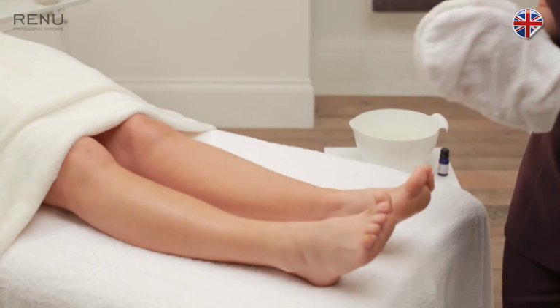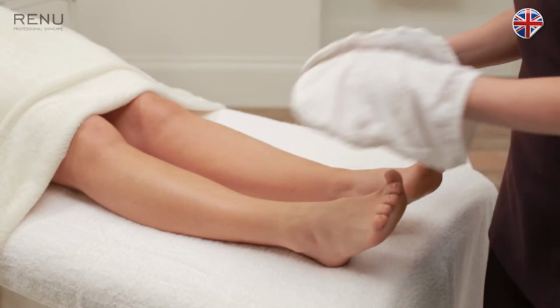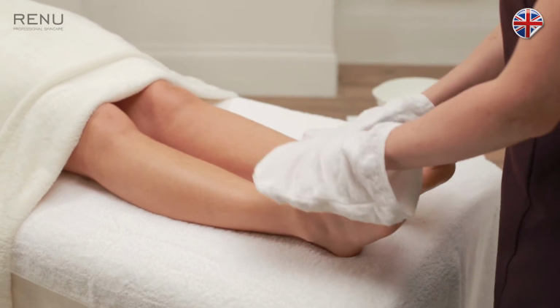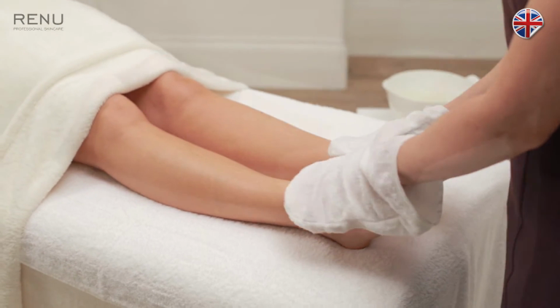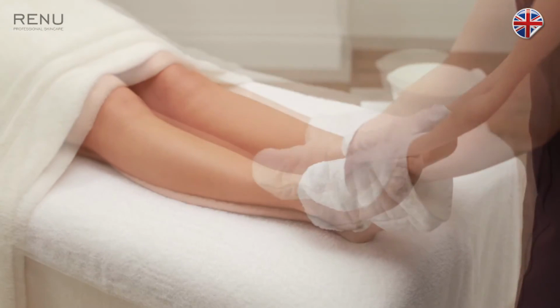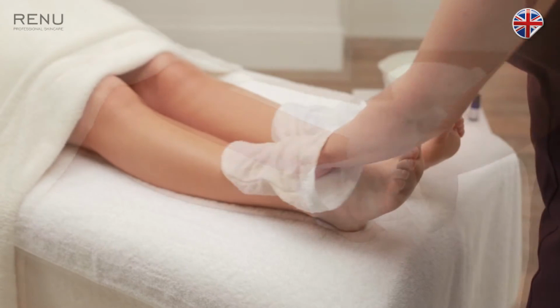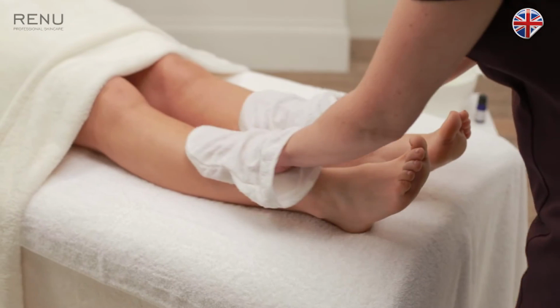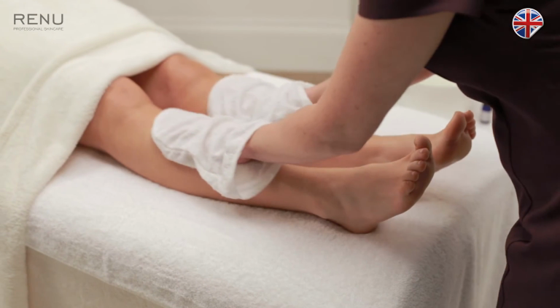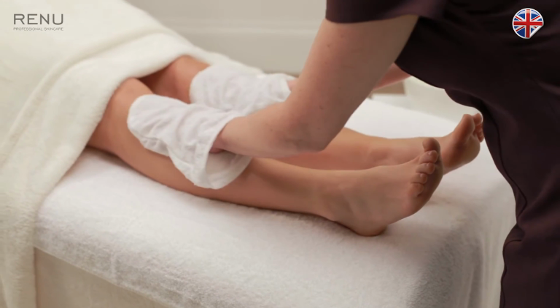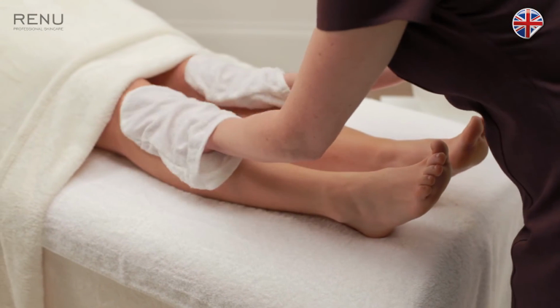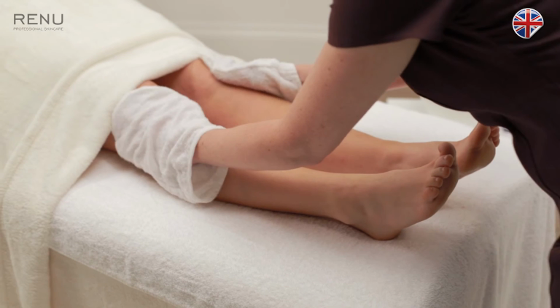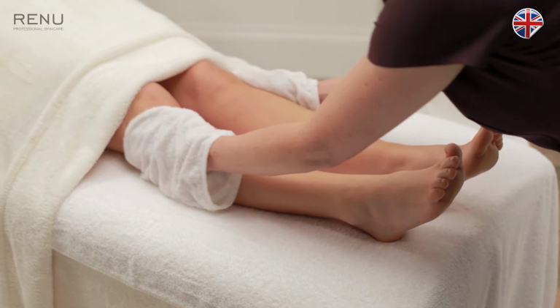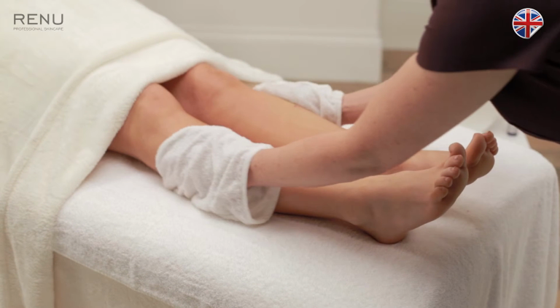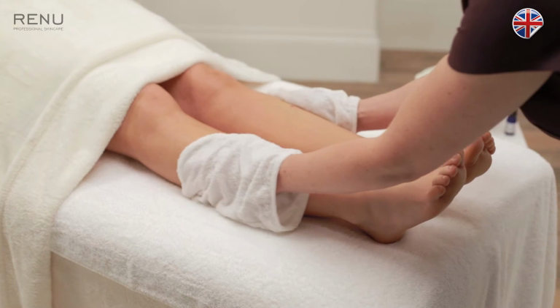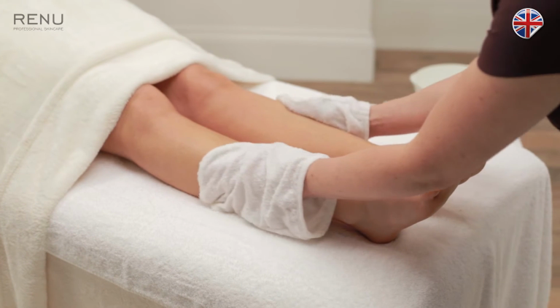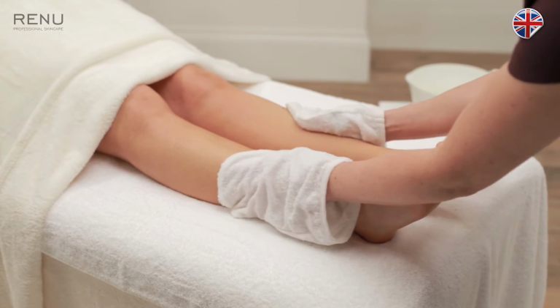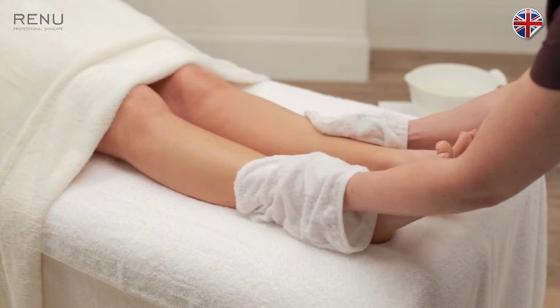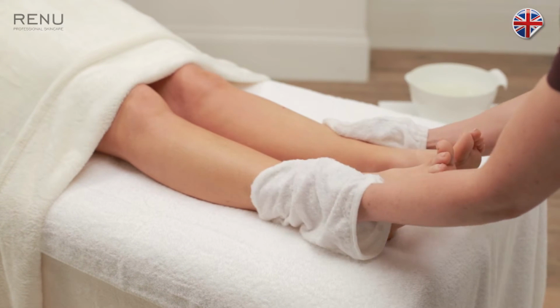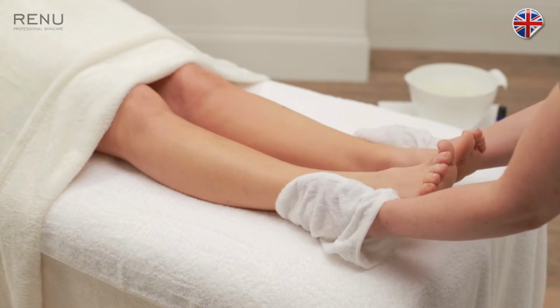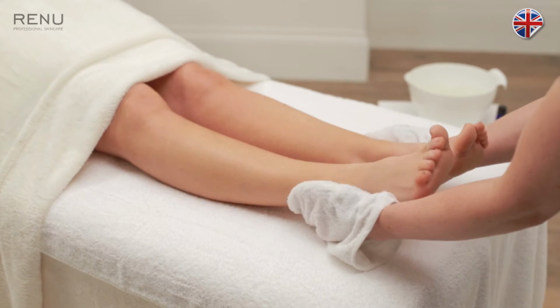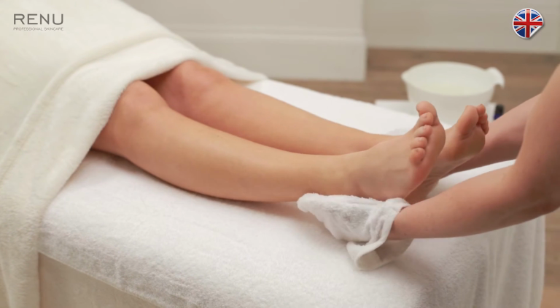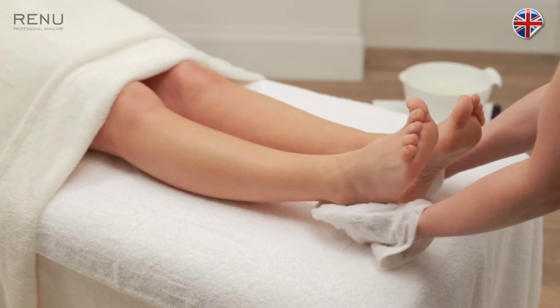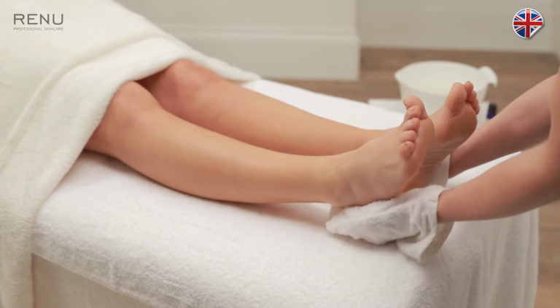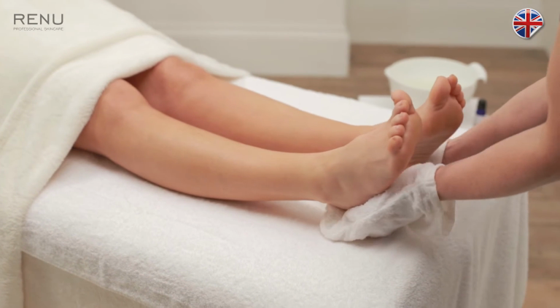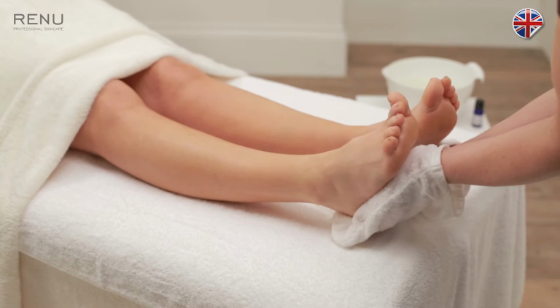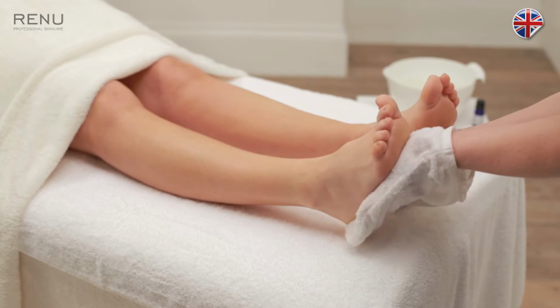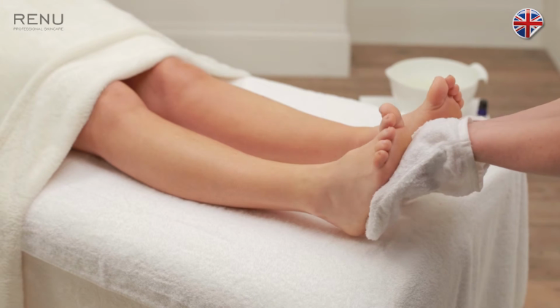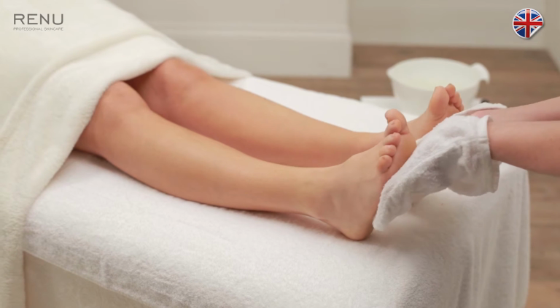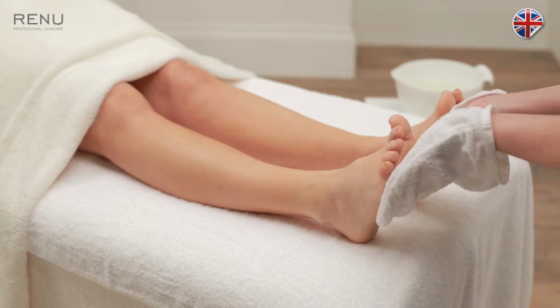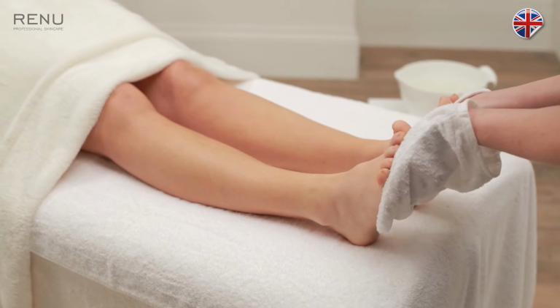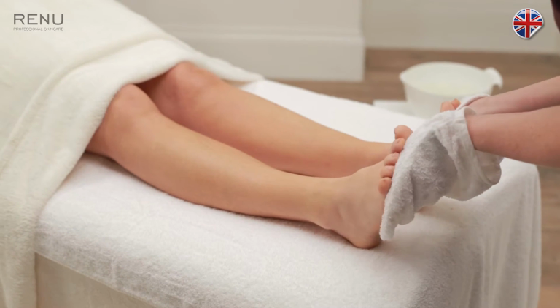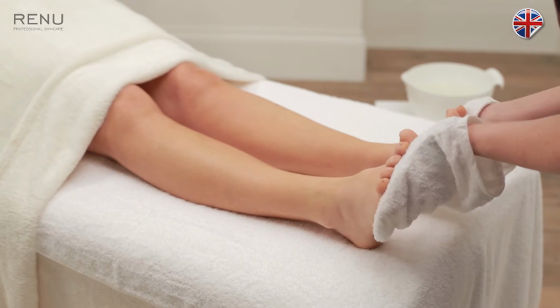Apply the hot mitts together to the tops of the feet. Slide the mitts up the legs to the knees and come back down the side of the legs, round the back of the ankles and up through the soles of the feet.